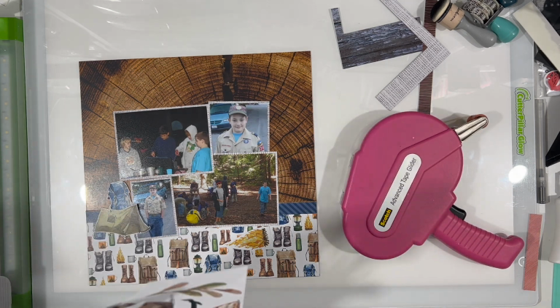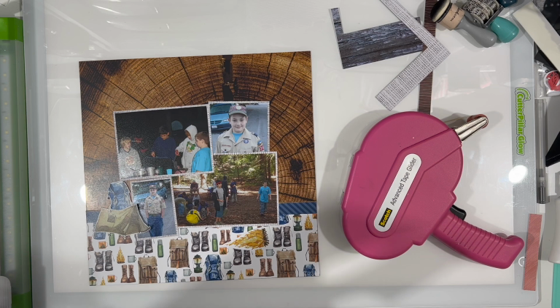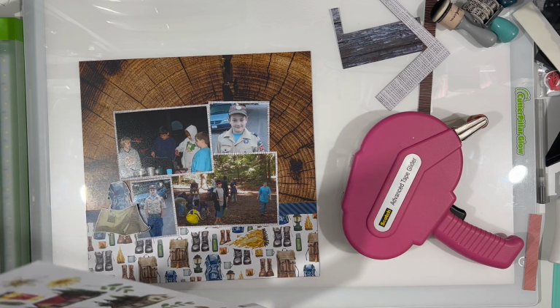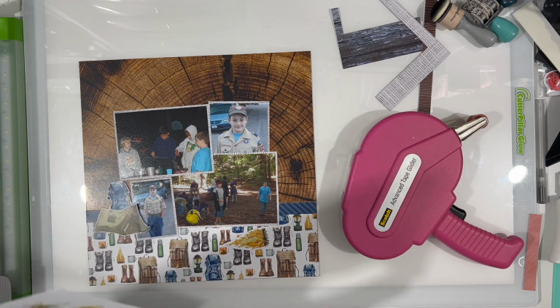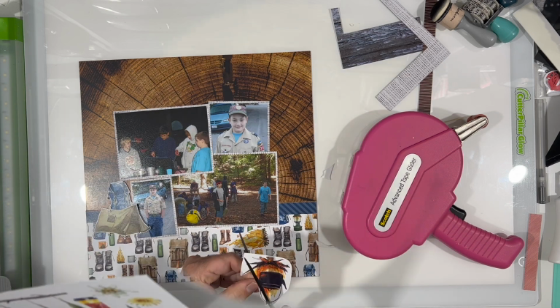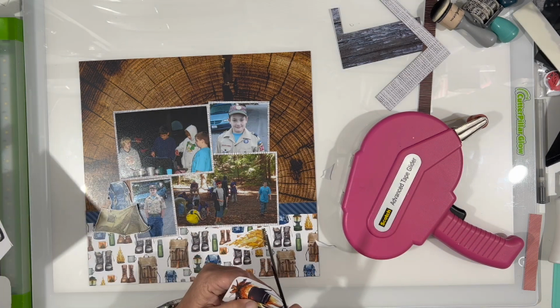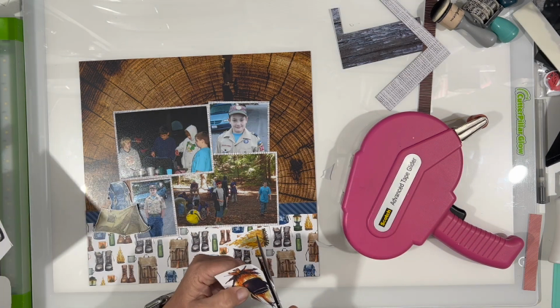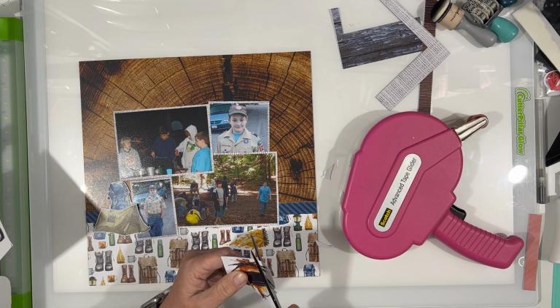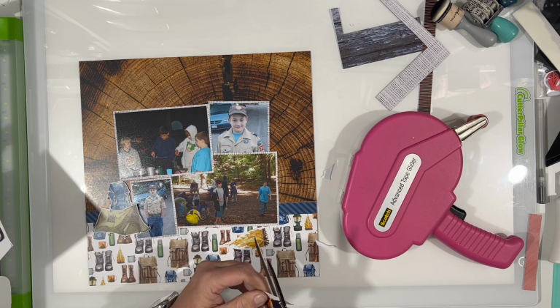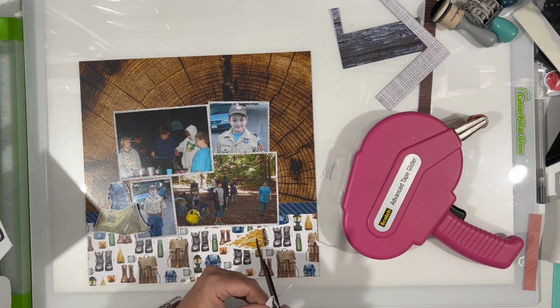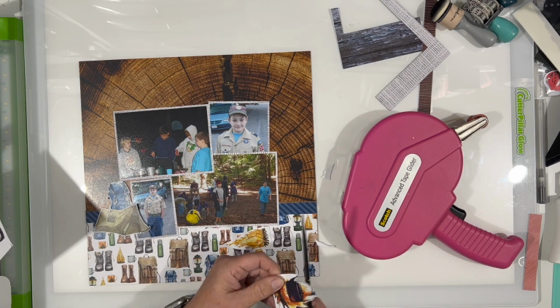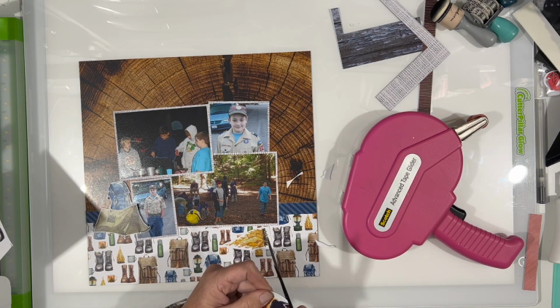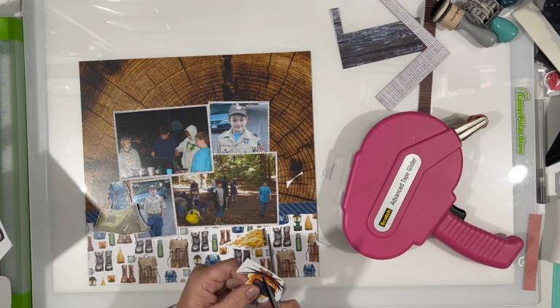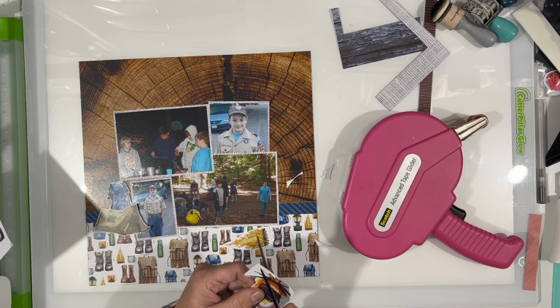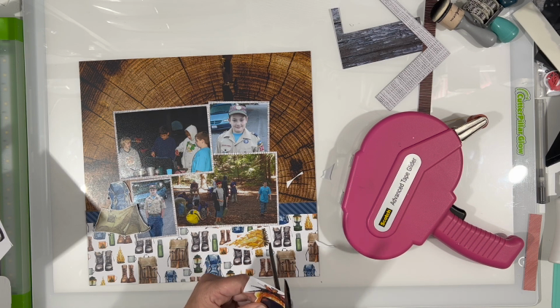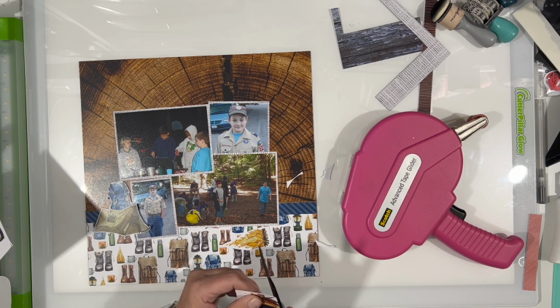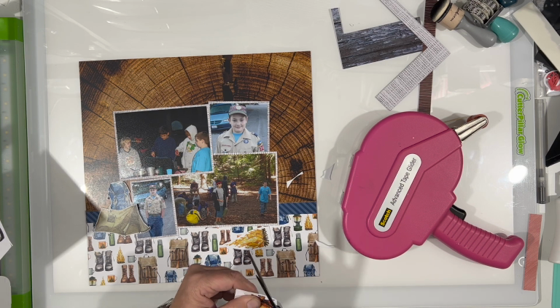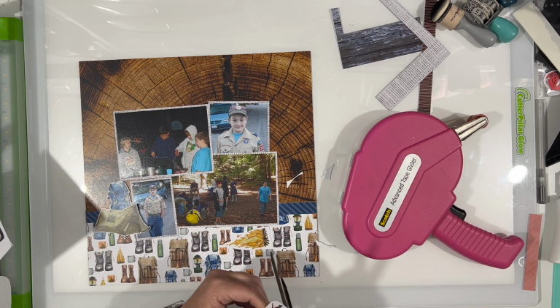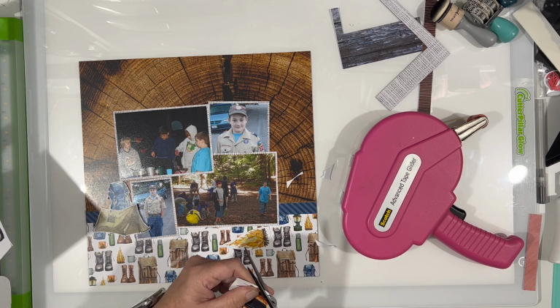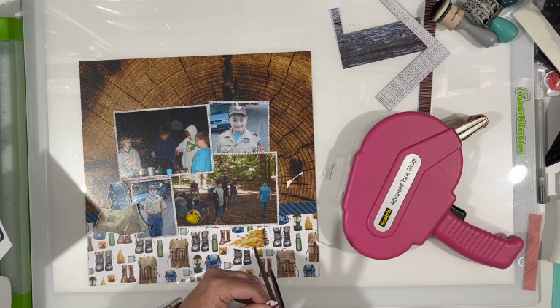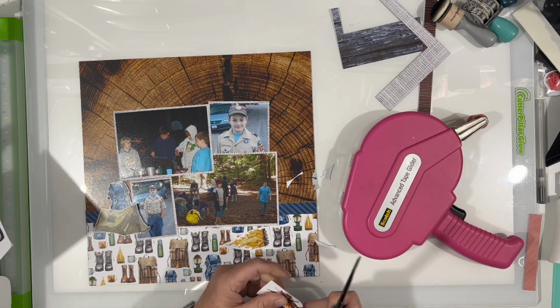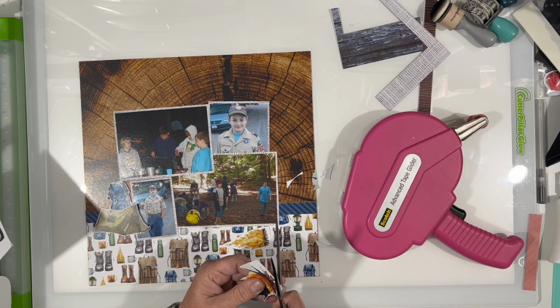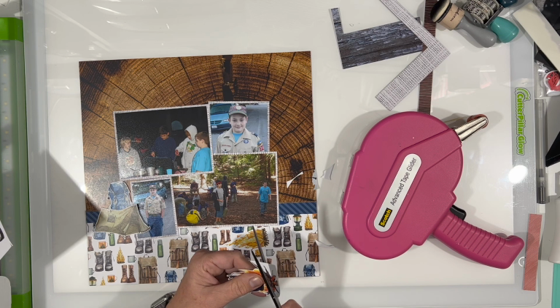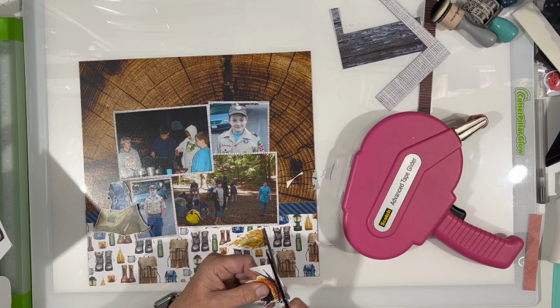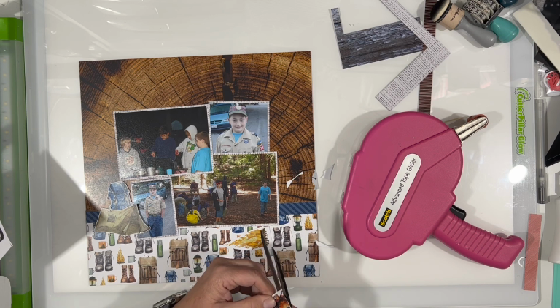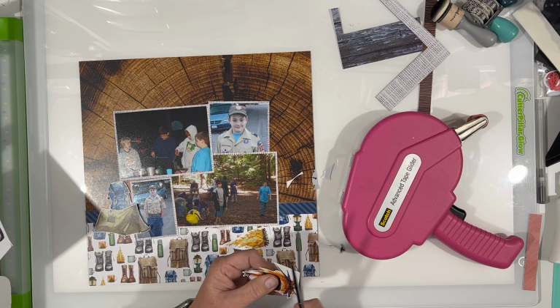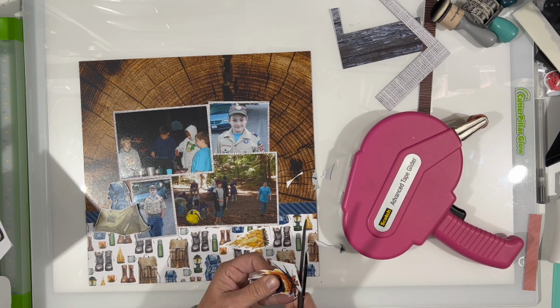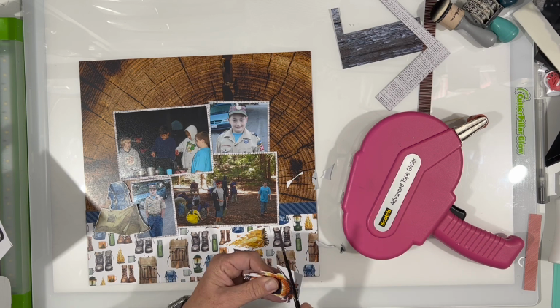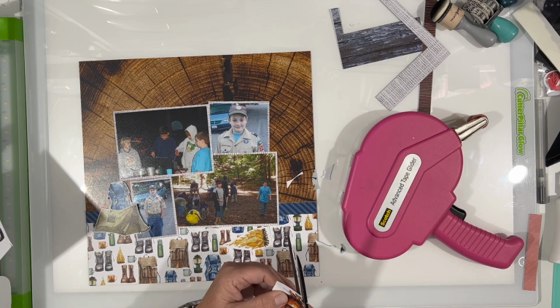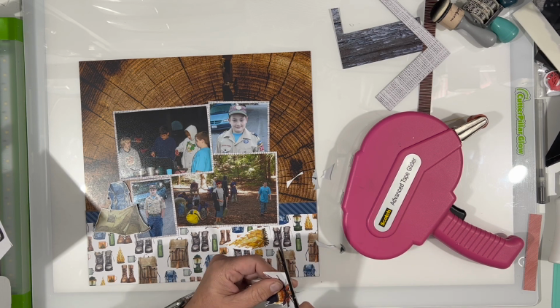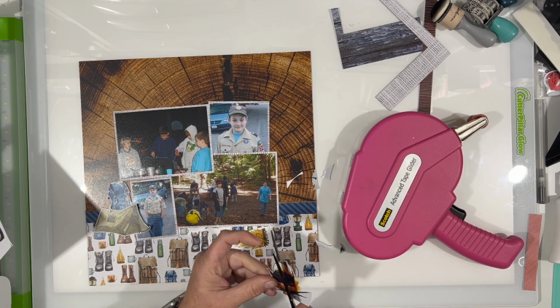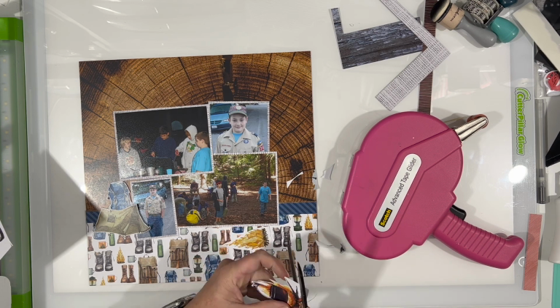Spoiler alert — I'm going to trim the tops so they end up being closer to the same height. Although it looks pretty good how they're laid out right there; I could have left it like that, but I'm always moving things around.